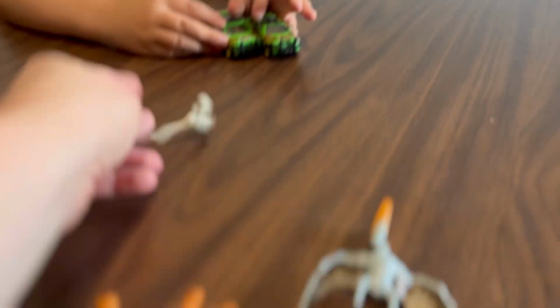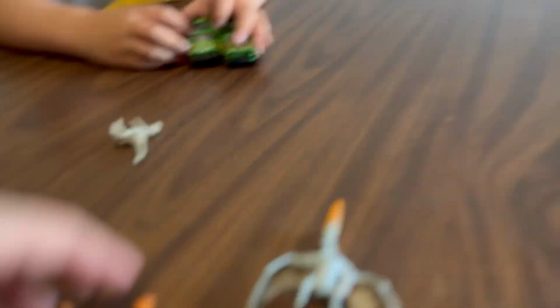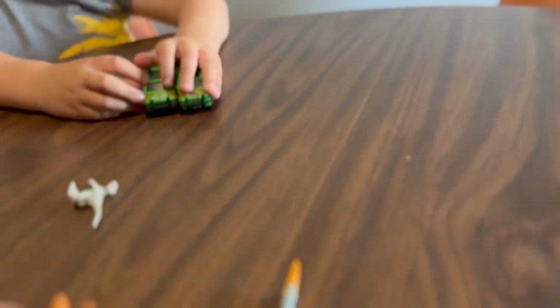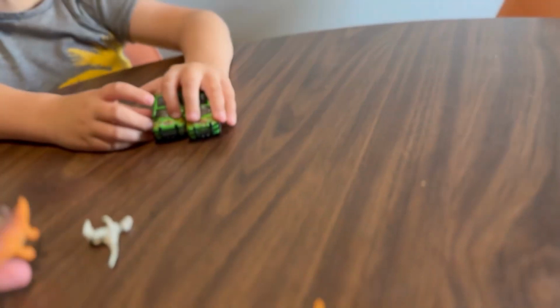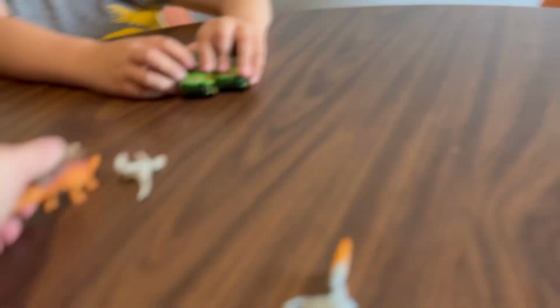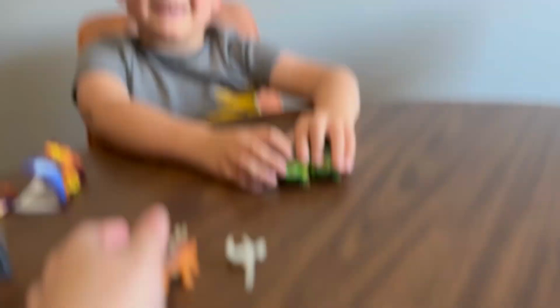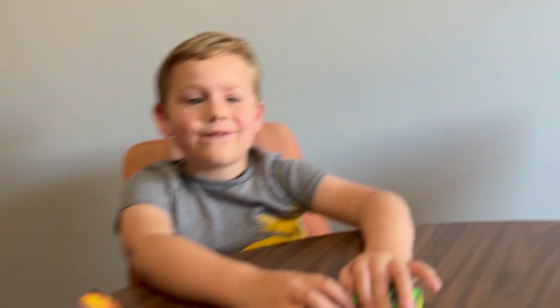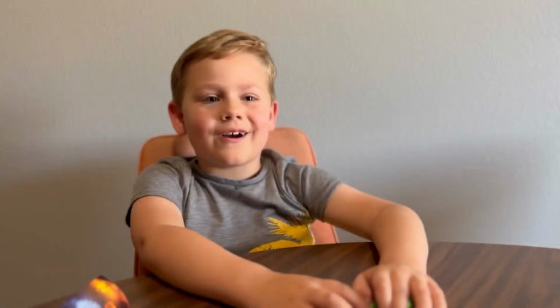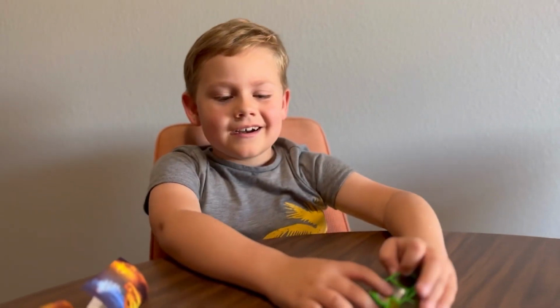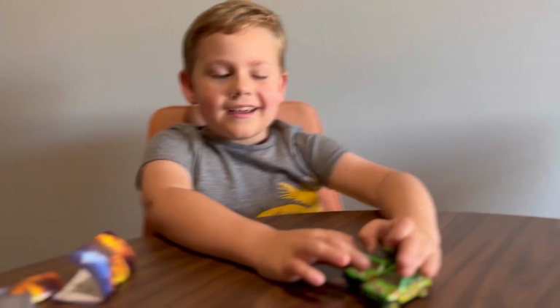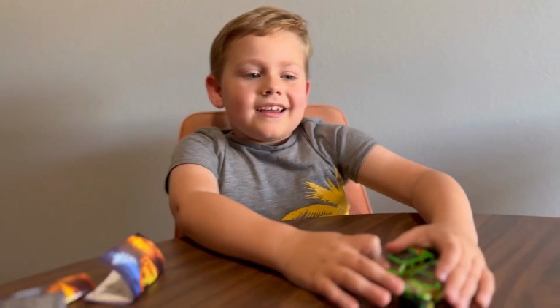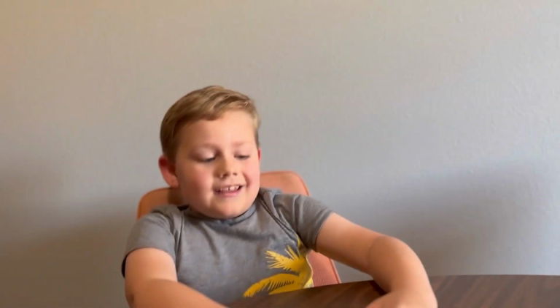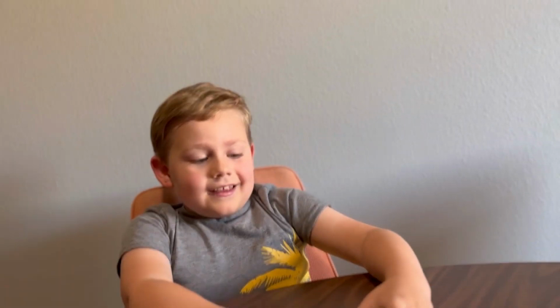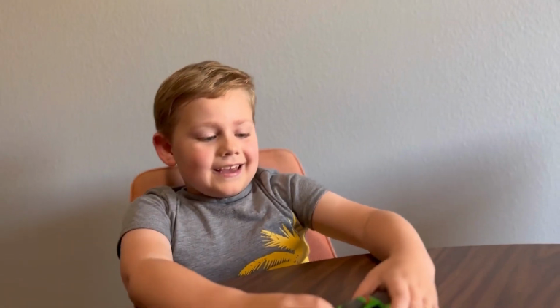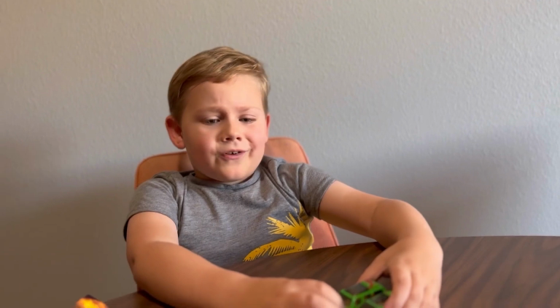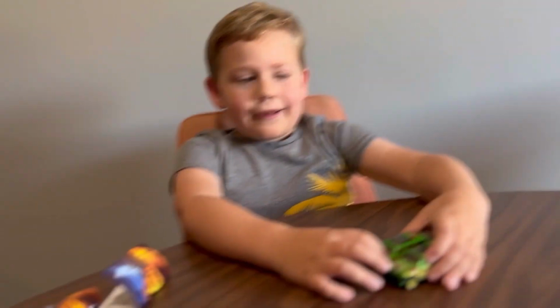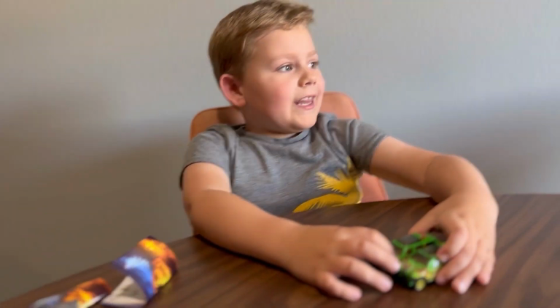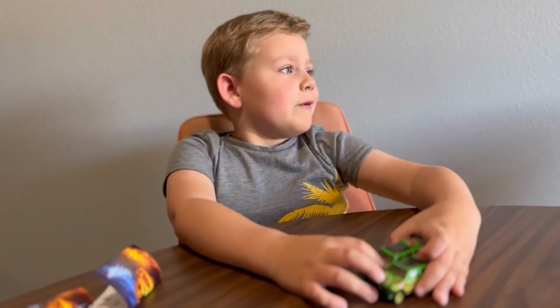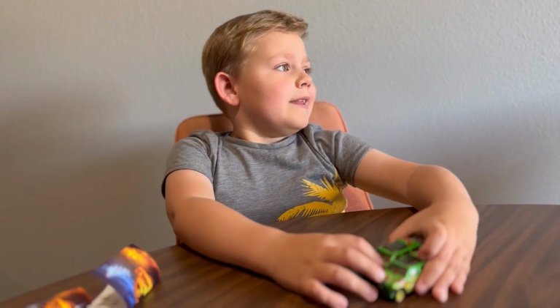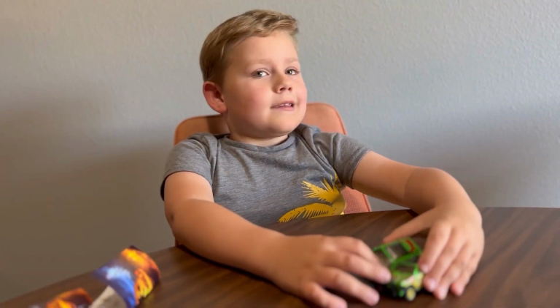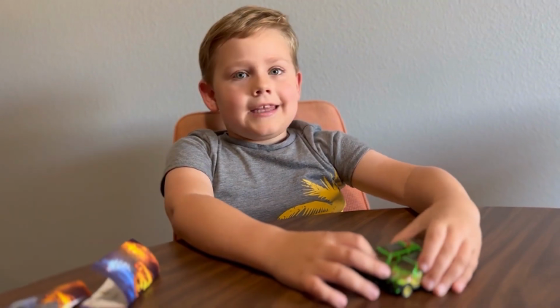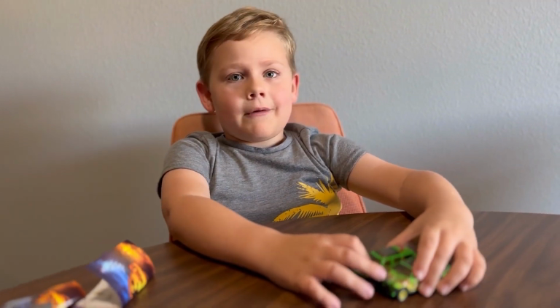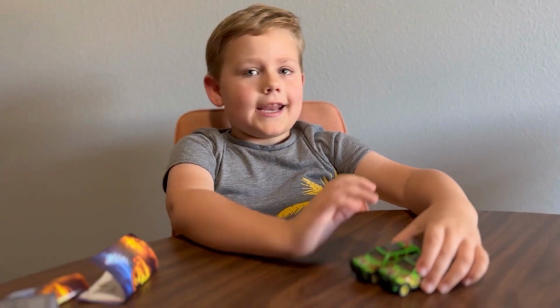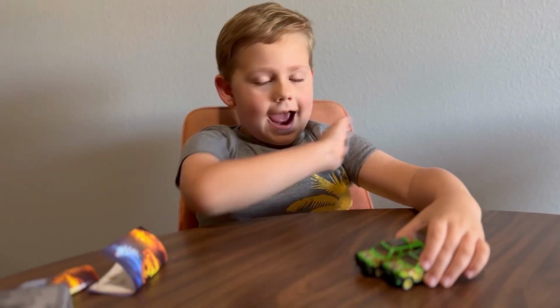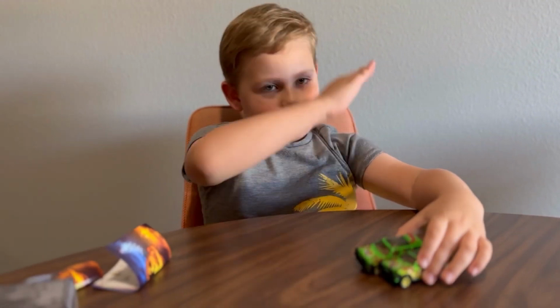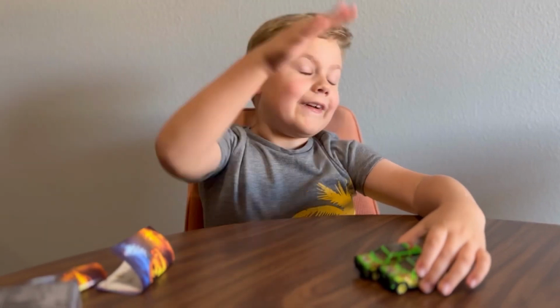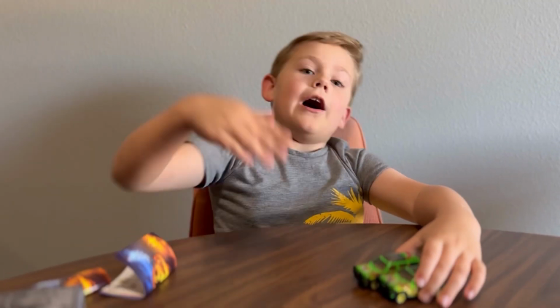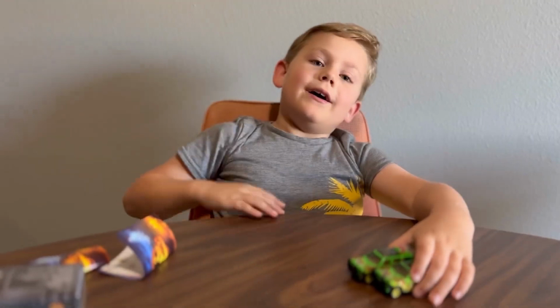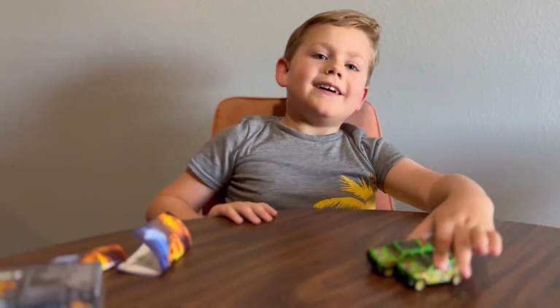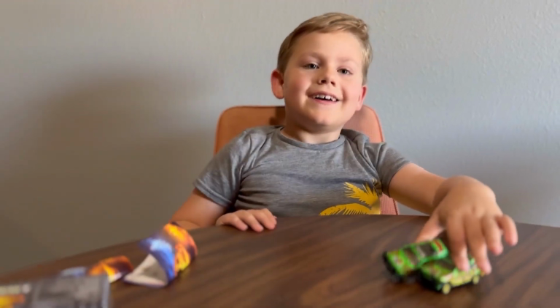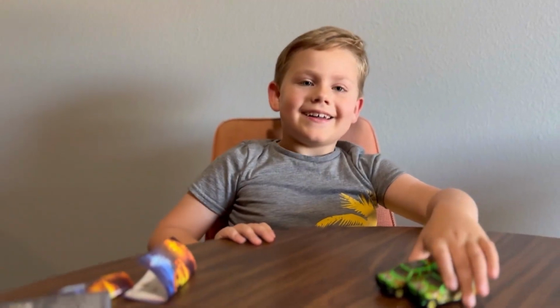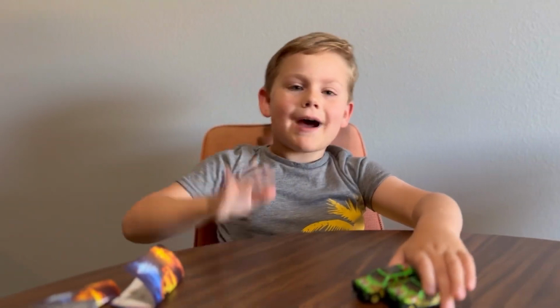So that's it for this video and see you in the next video, bye!